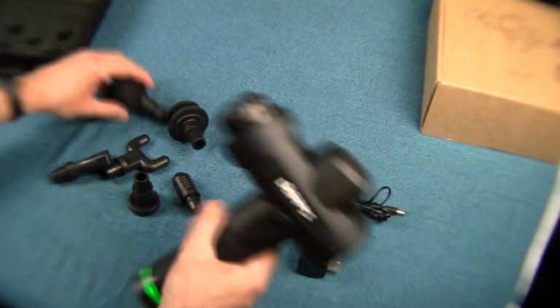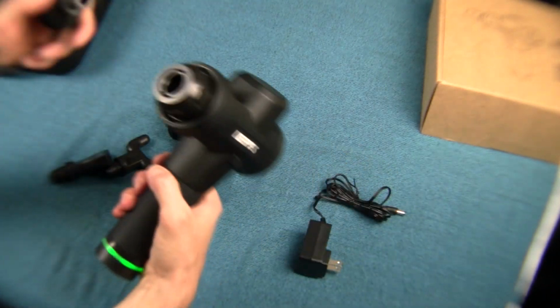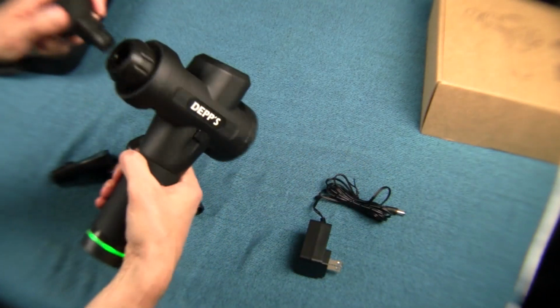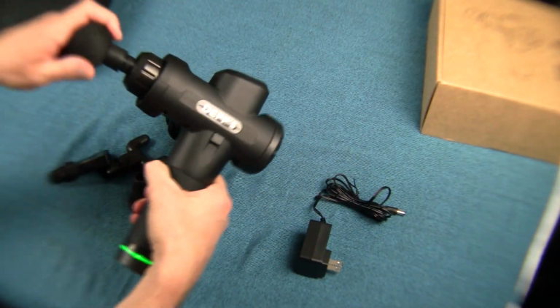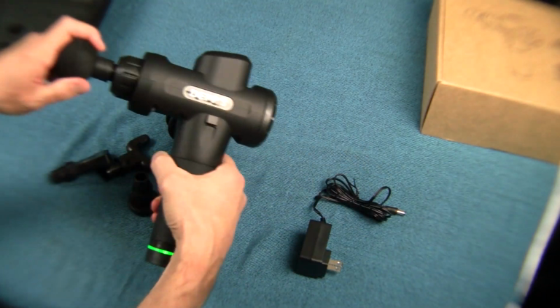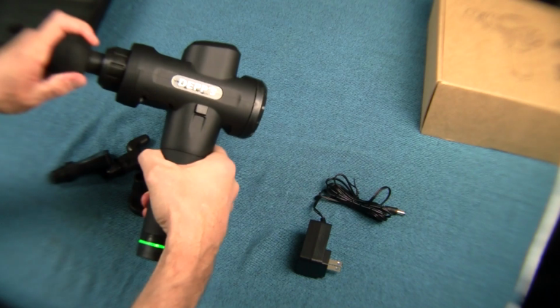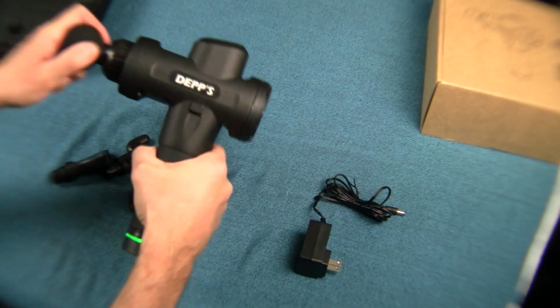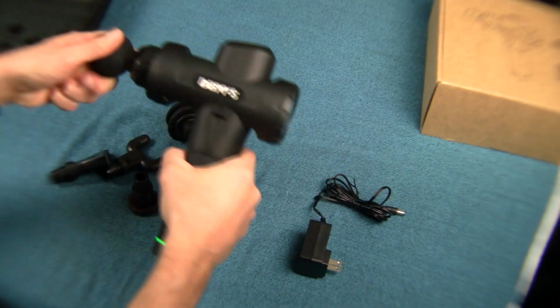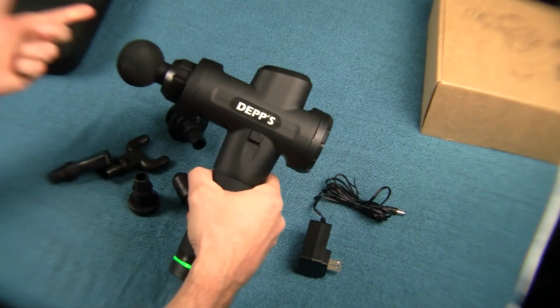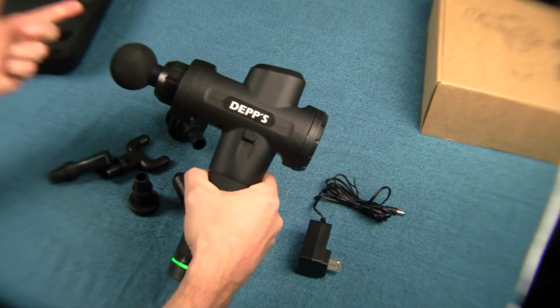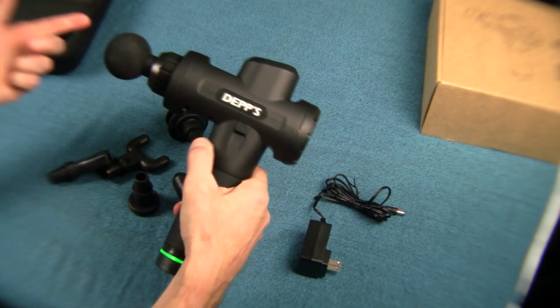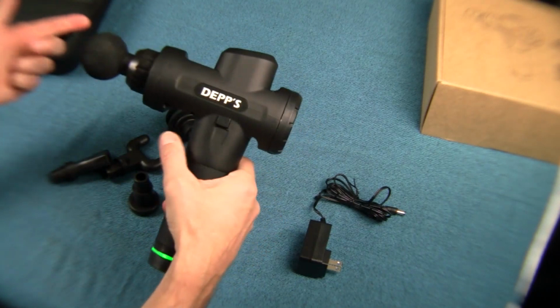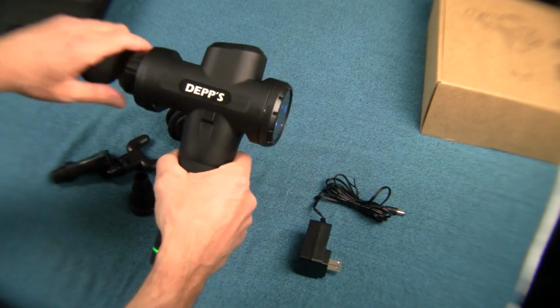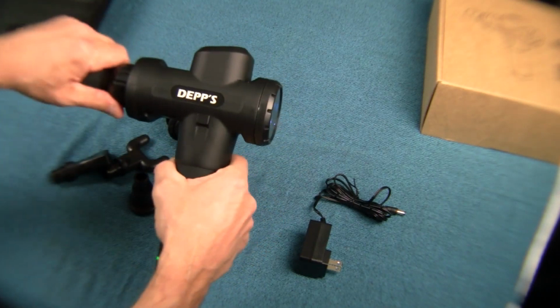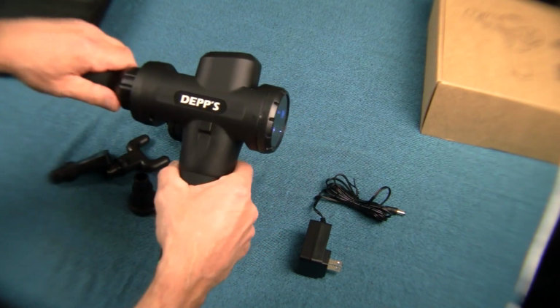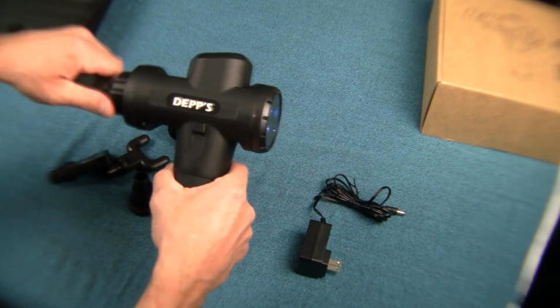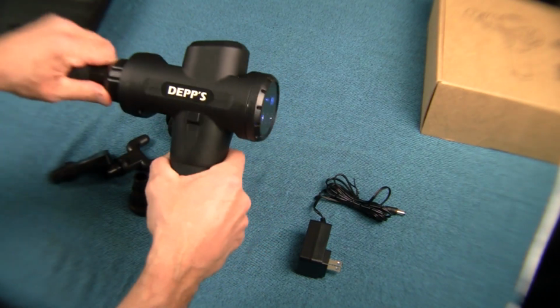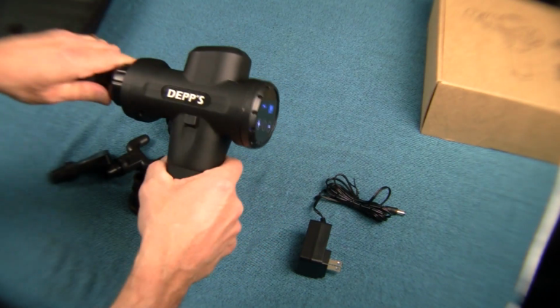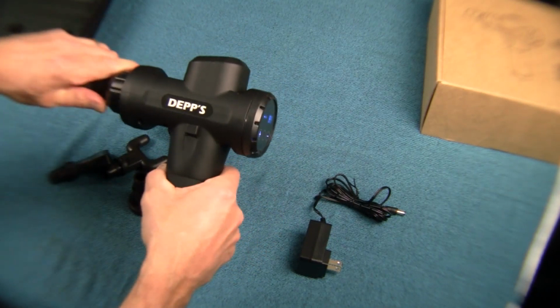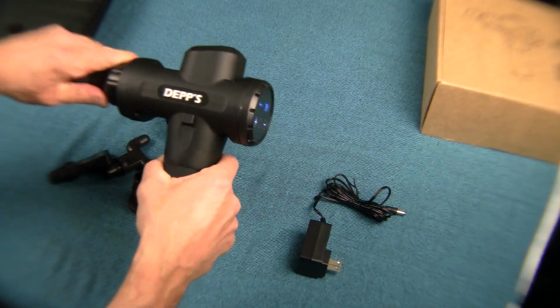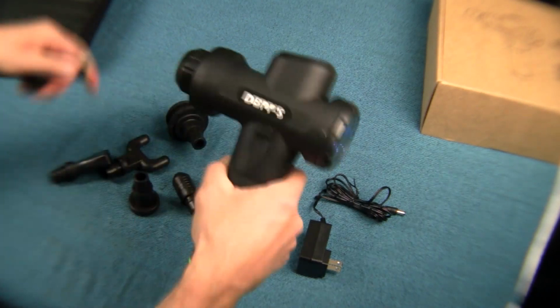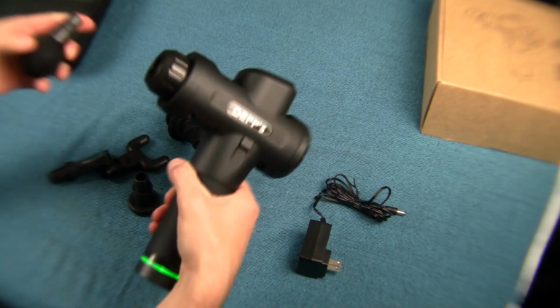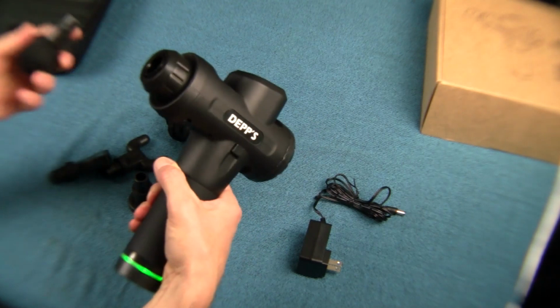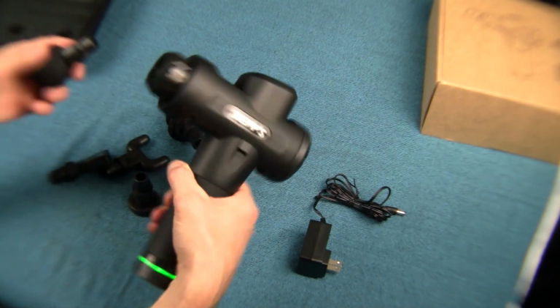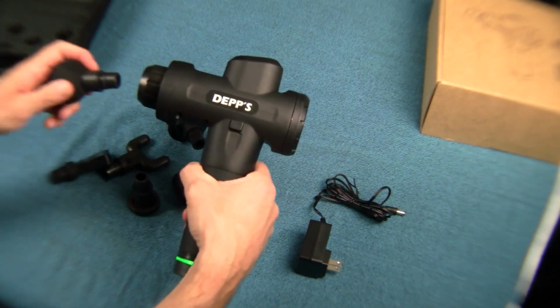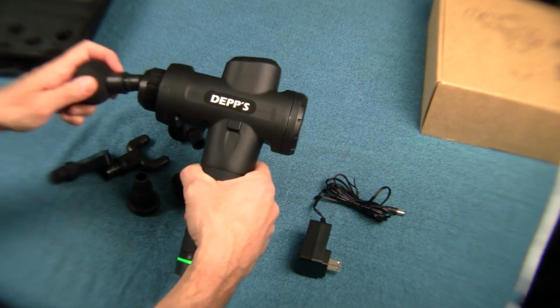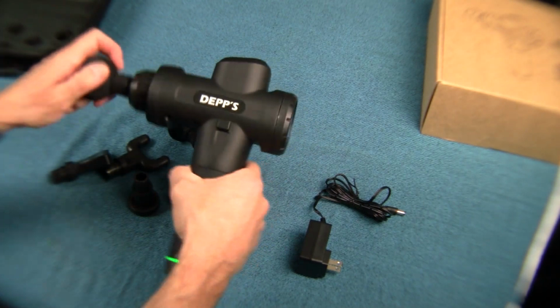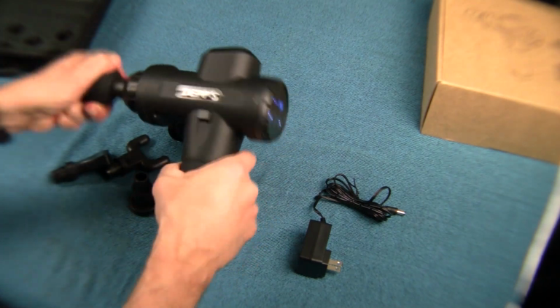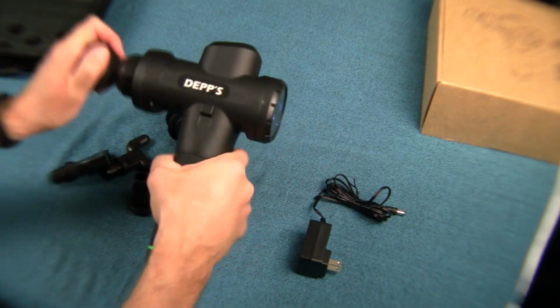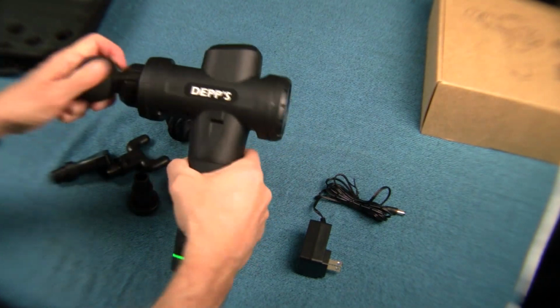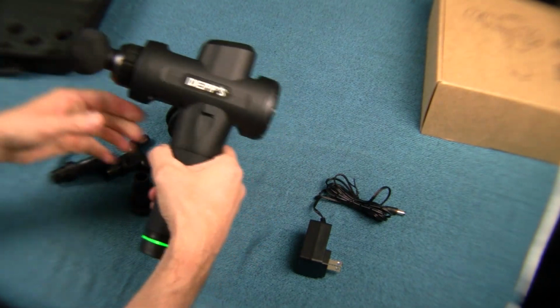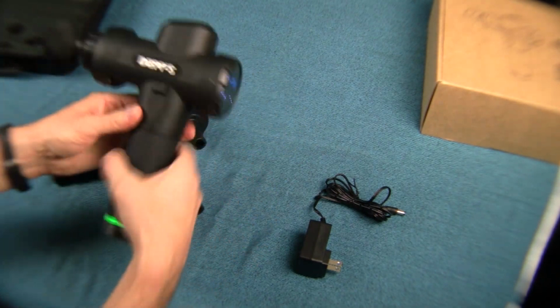To put these attachments in, you just press firmly and that will secure it. Then you just pull it out. It takes a little bit of force, but that's good — that means it's secure.